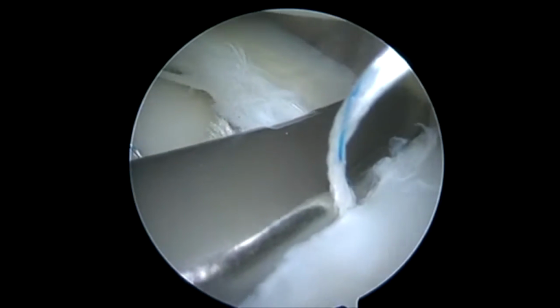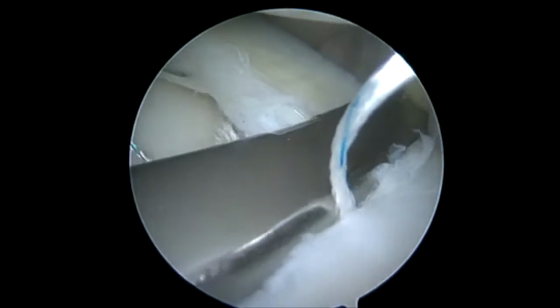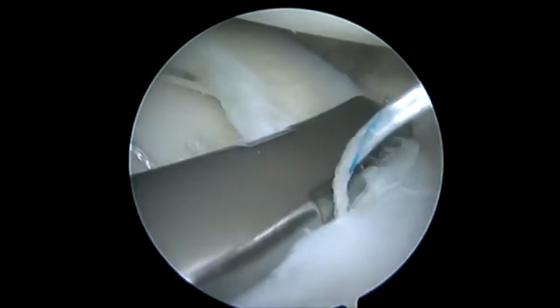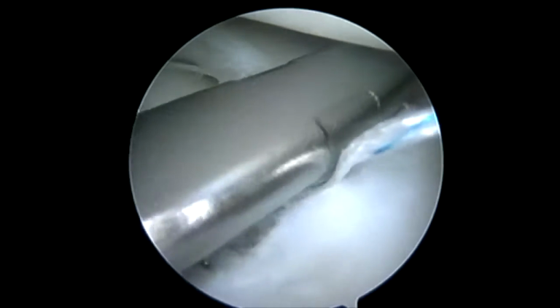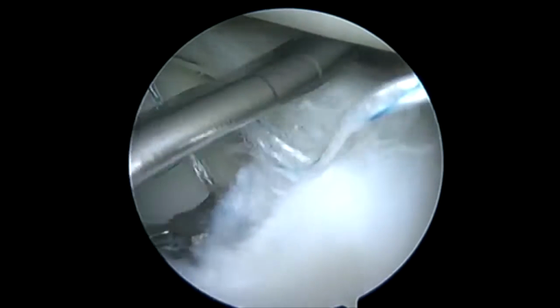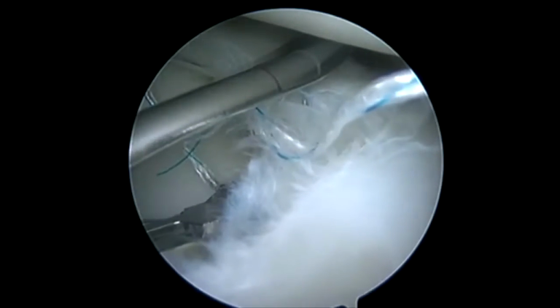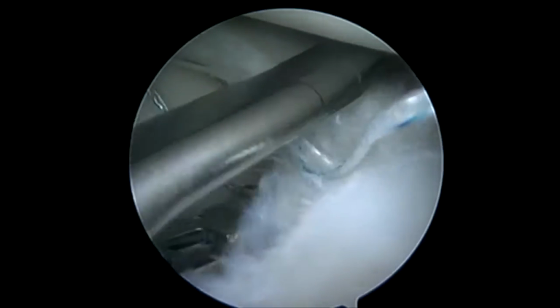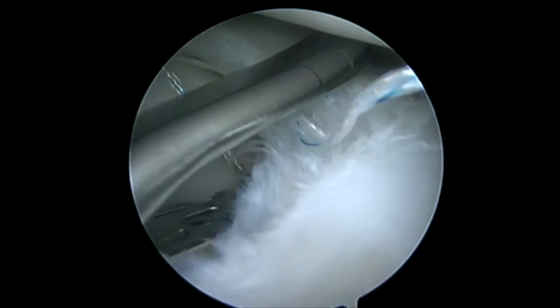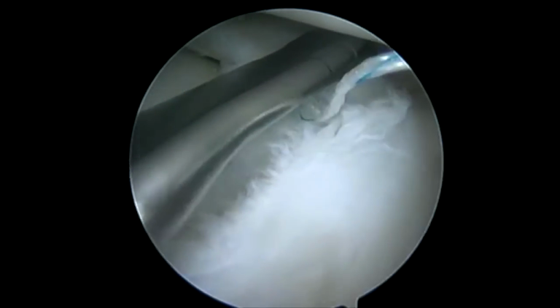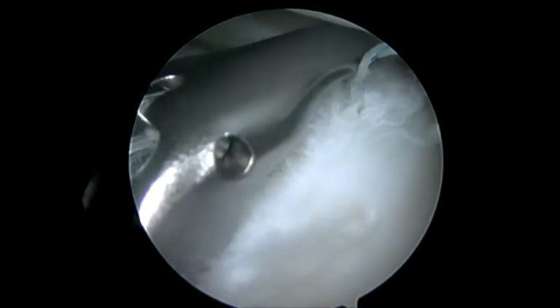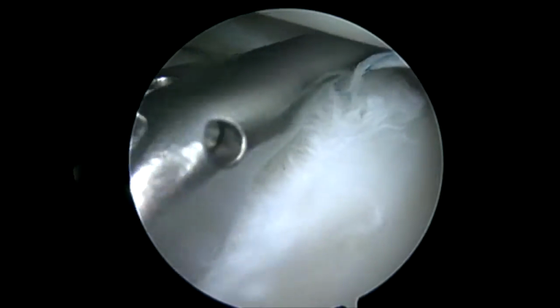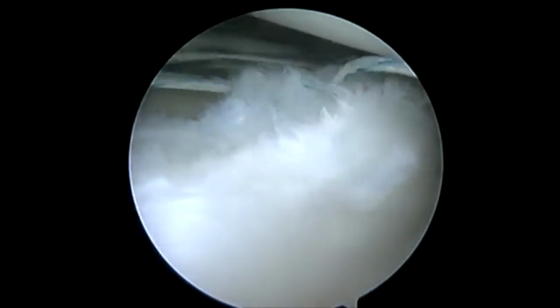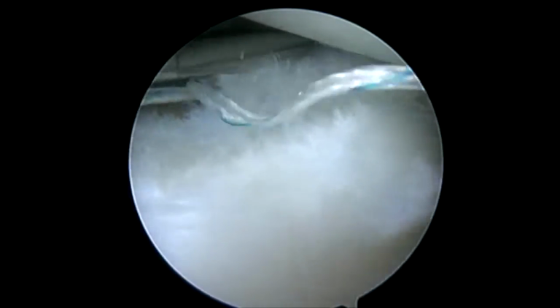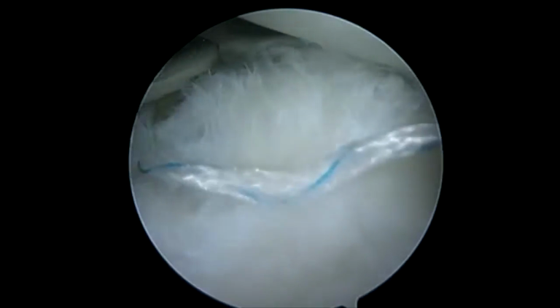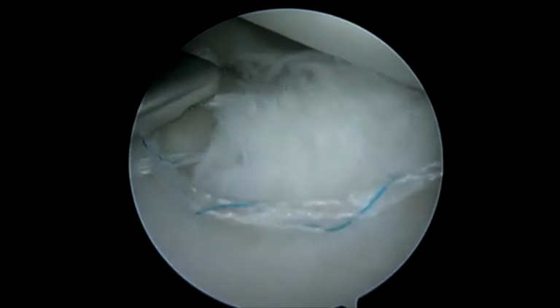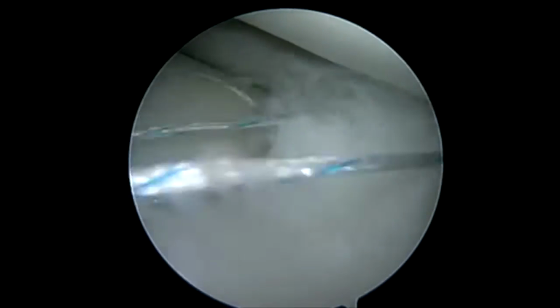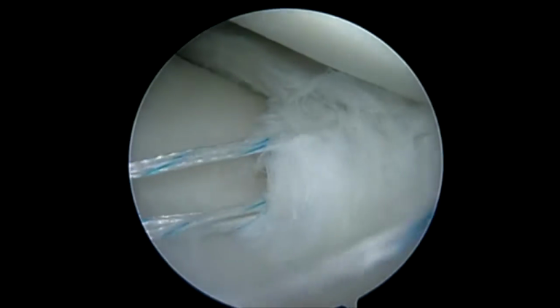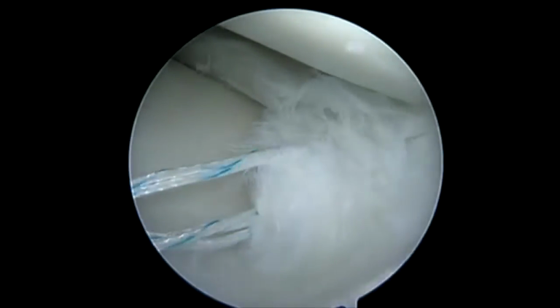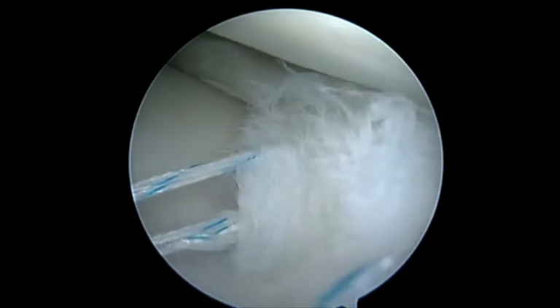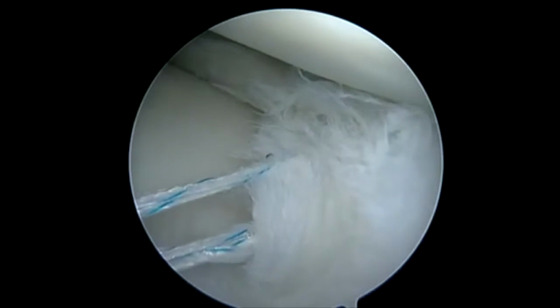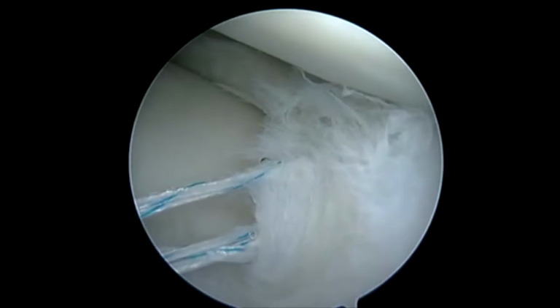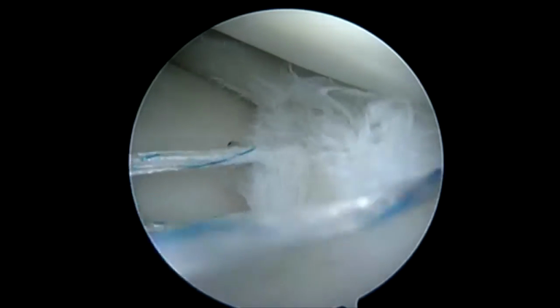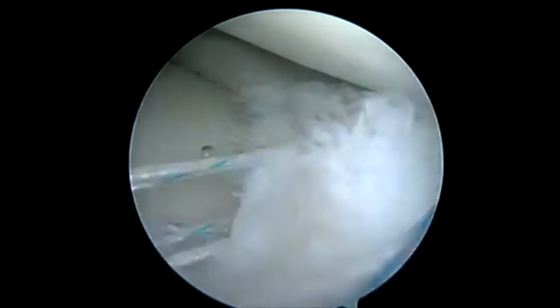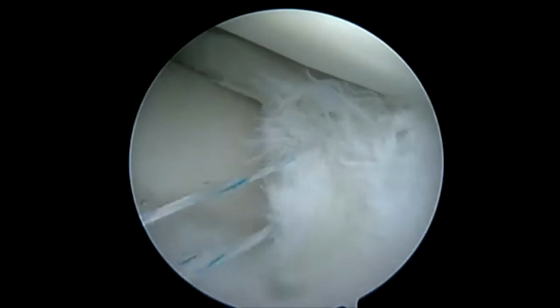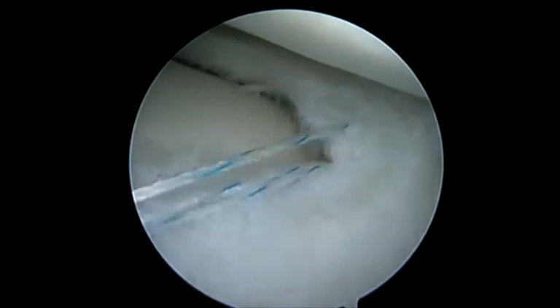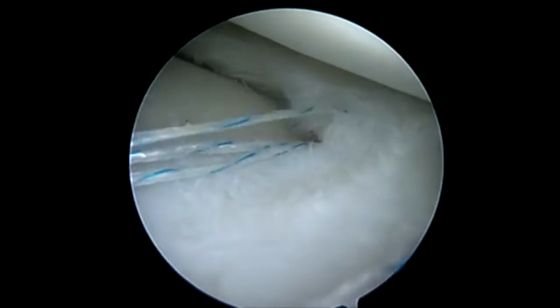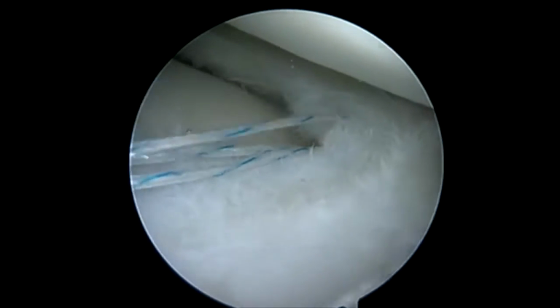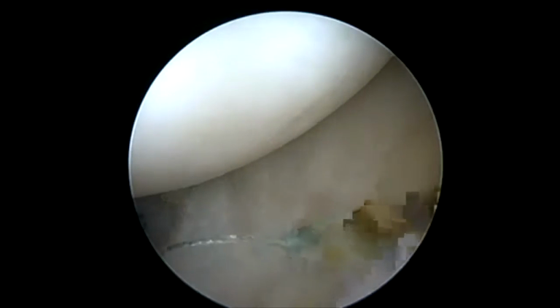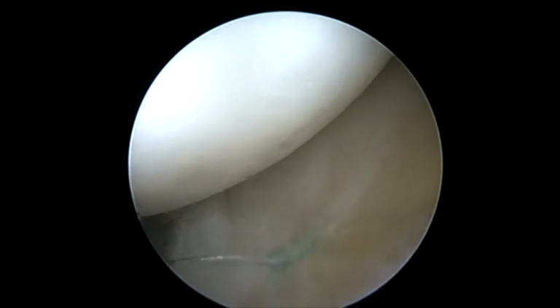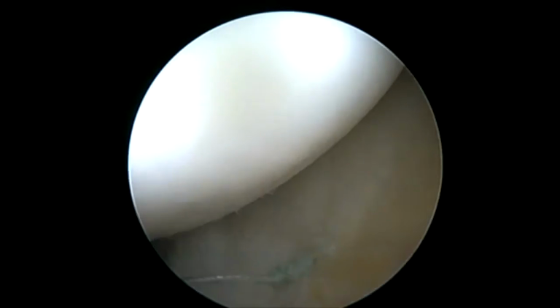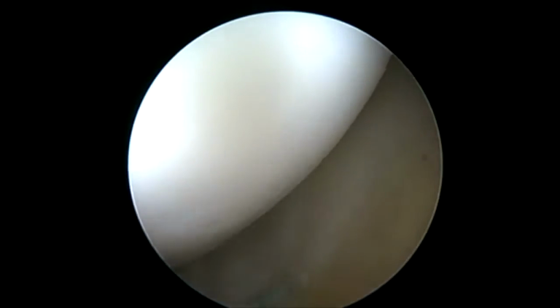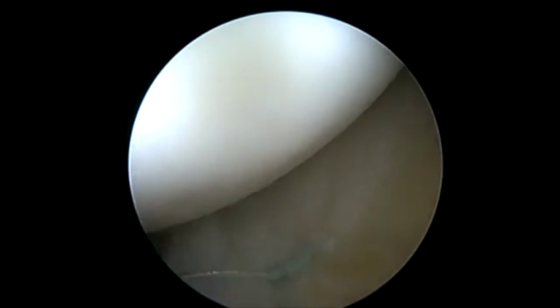Otherwise, I pass as far as I can anterior with the Nova Stitch Plus and tie standard vertical mattress, or if the meniscus has been shortened, barrel stitches to basically re-contour this meniscus.